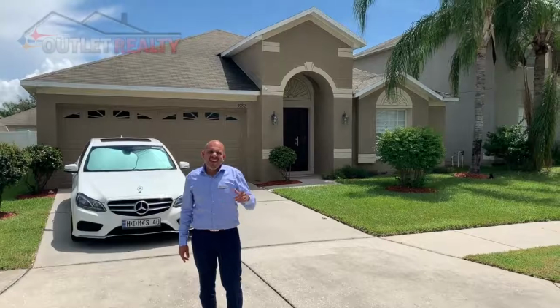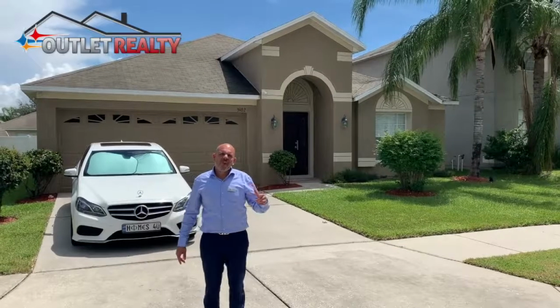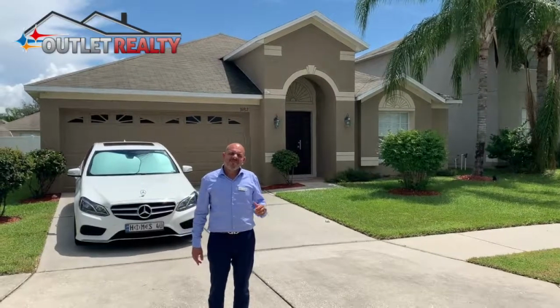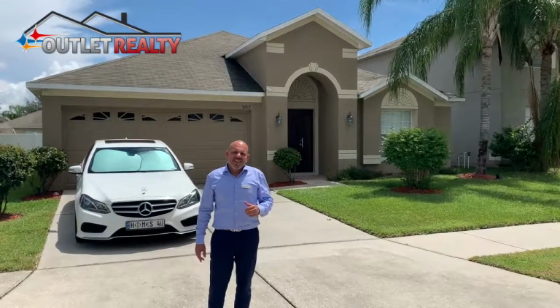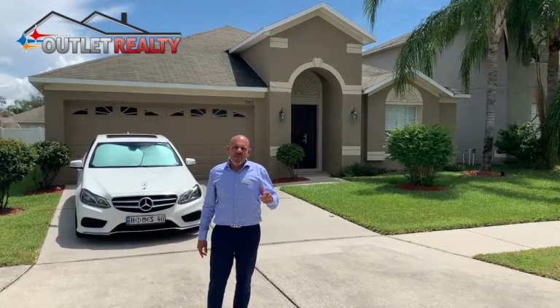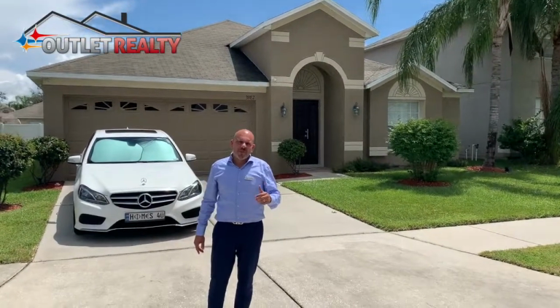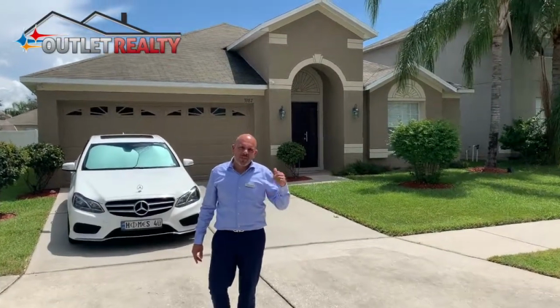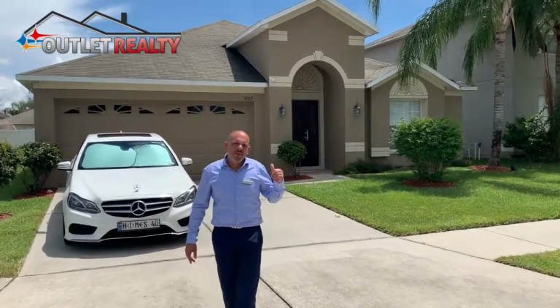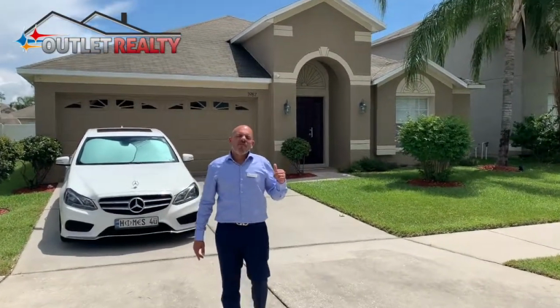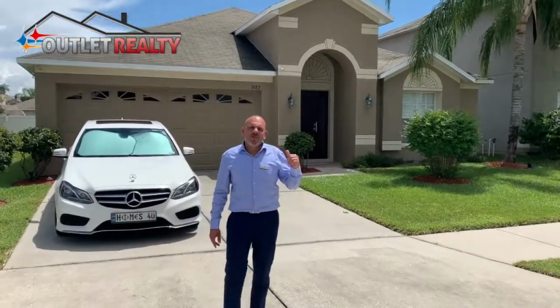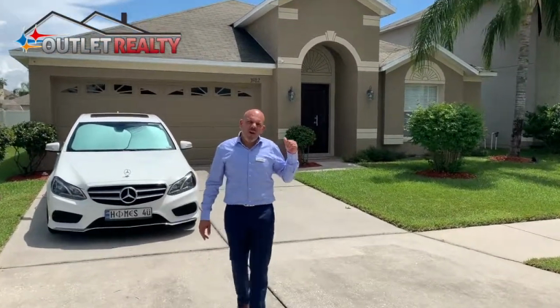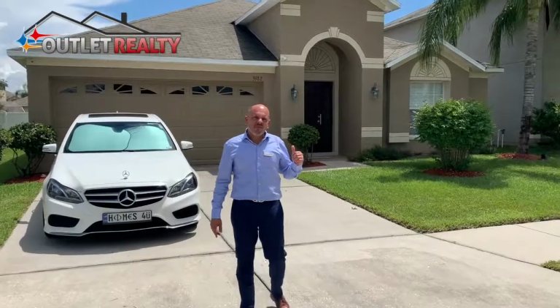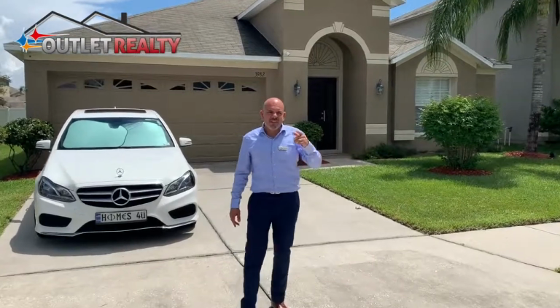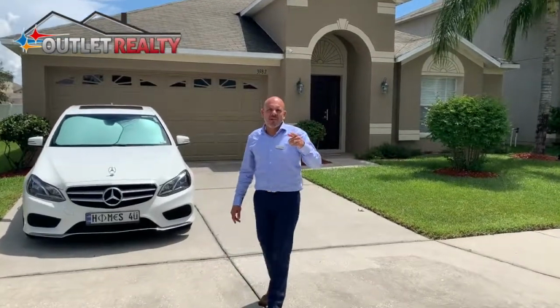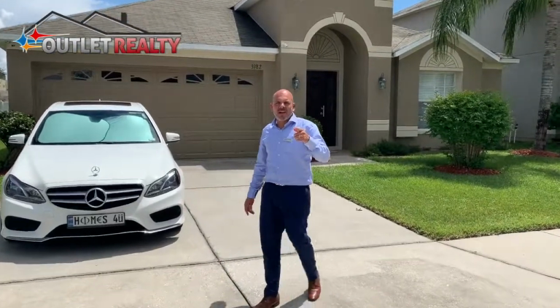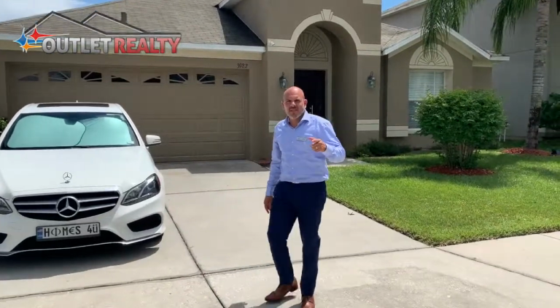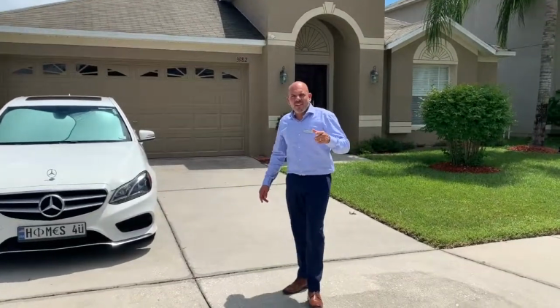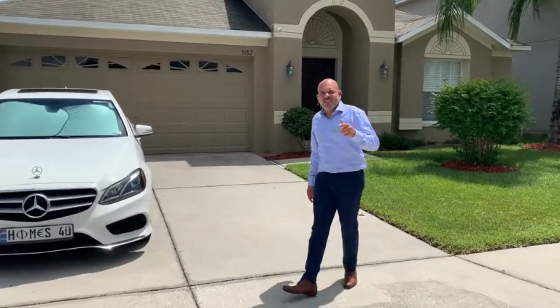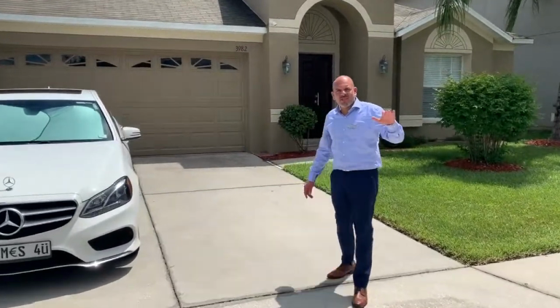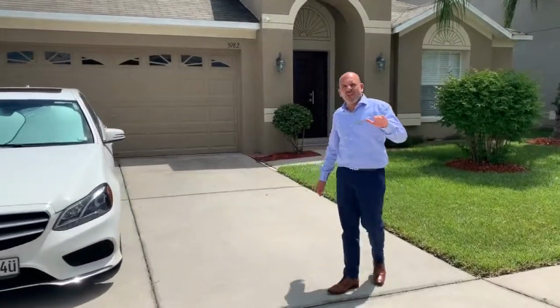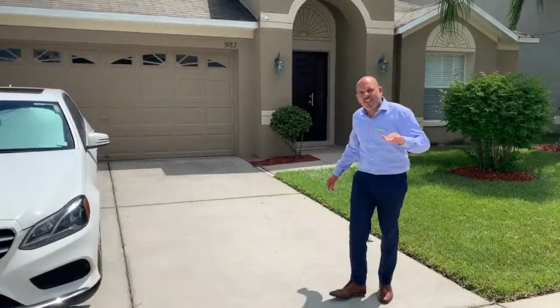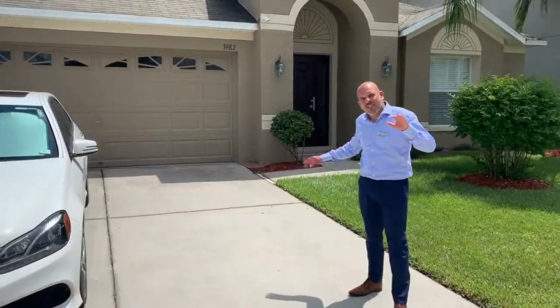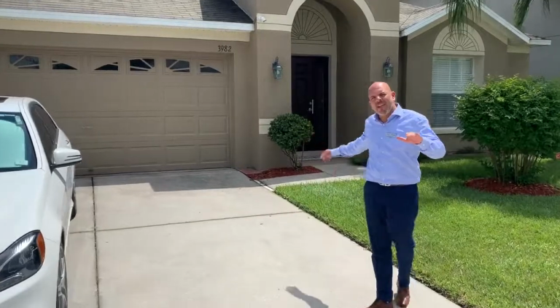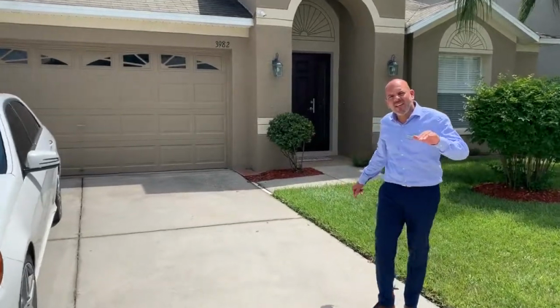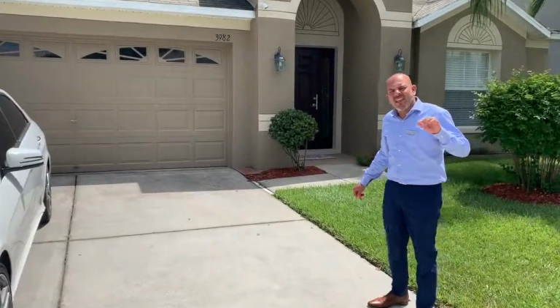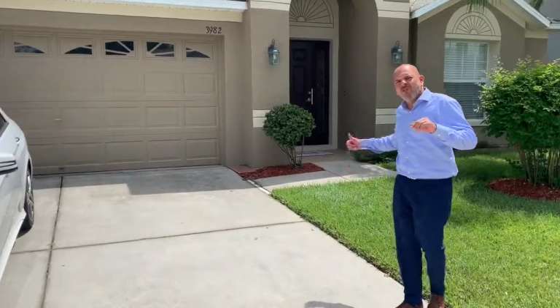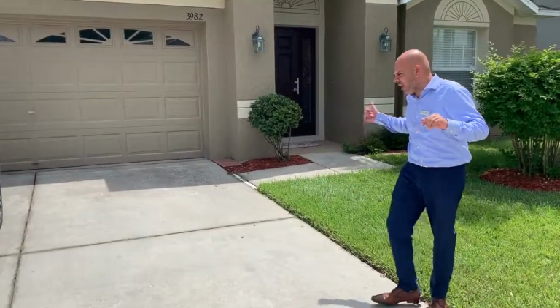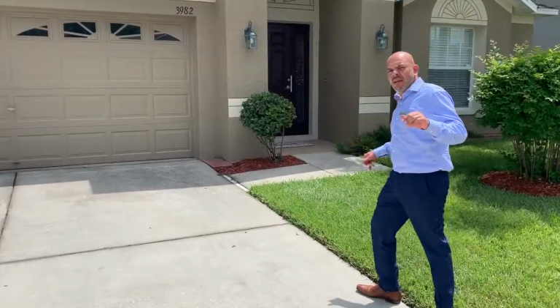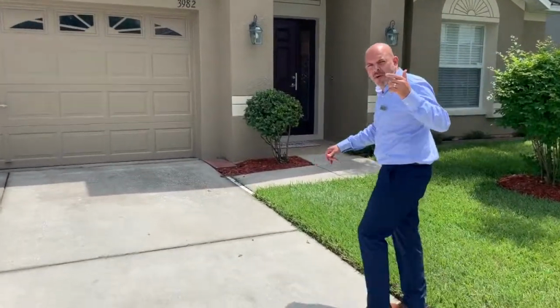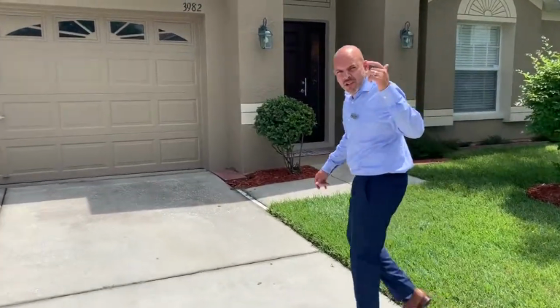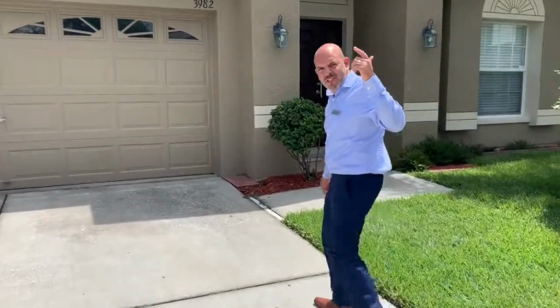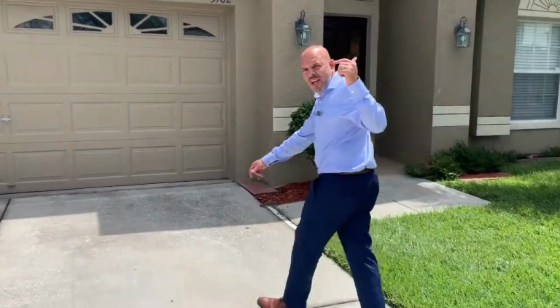Hello everyone. Today I would like to present this beautiful three bedrooms two bath home. It's a new listing coming on the market. It's ready to move in, freshly painted outside and inside. Please follow me and I'll show you more details on the house.